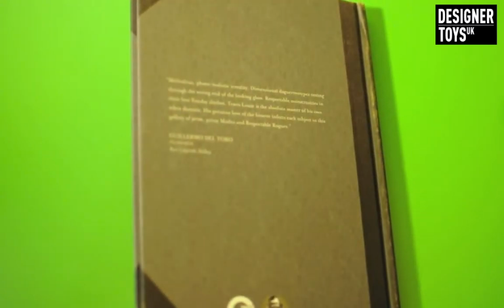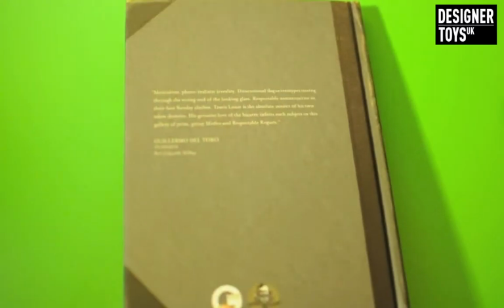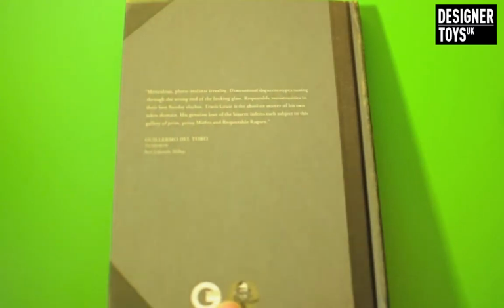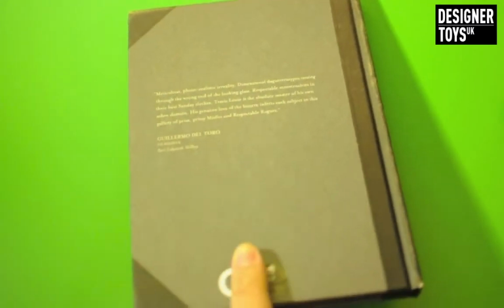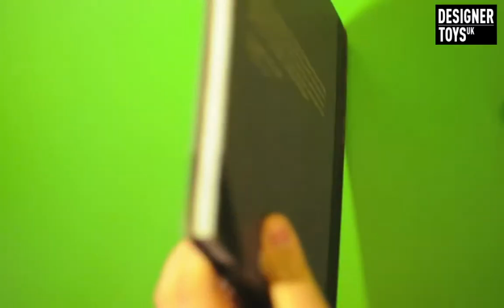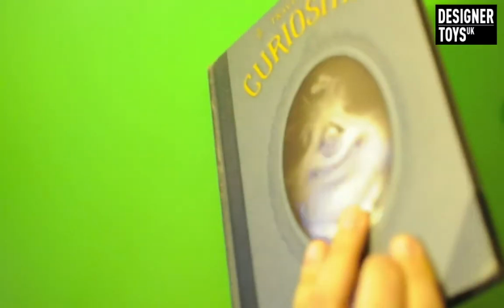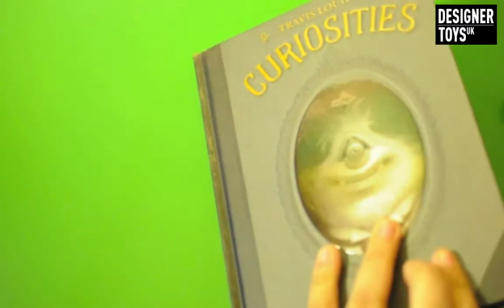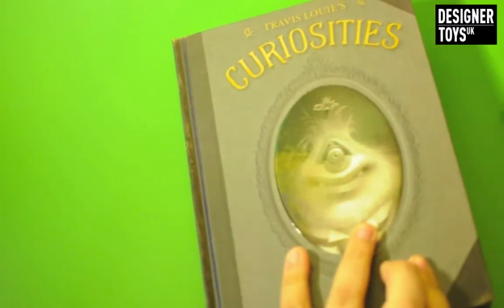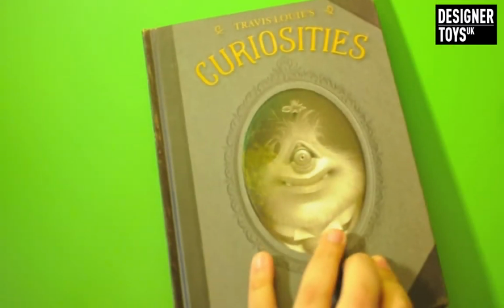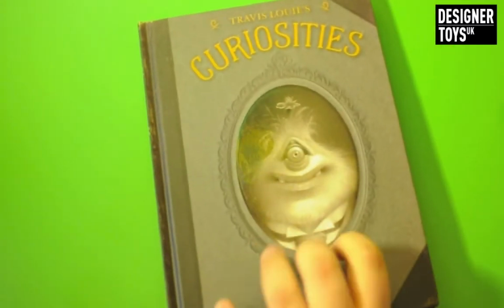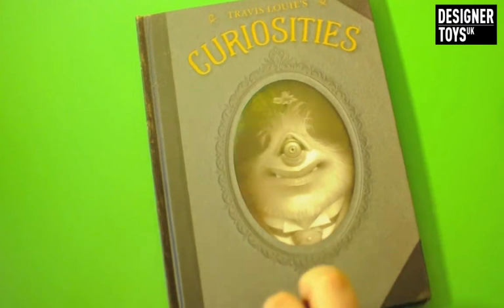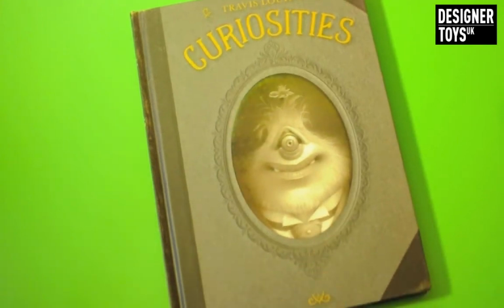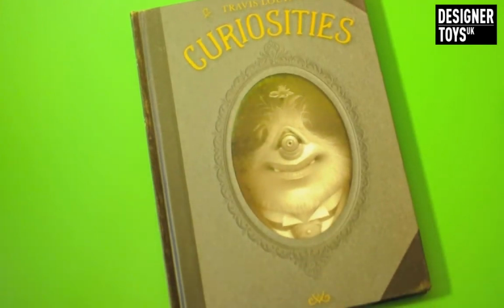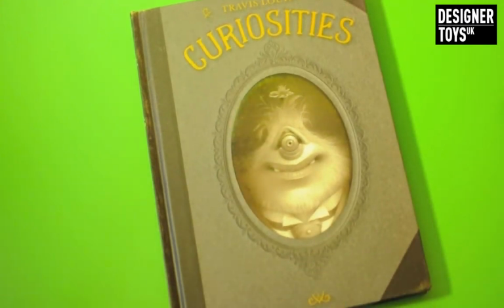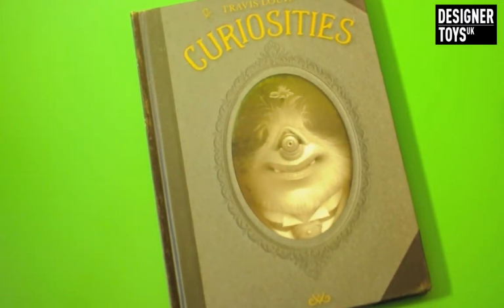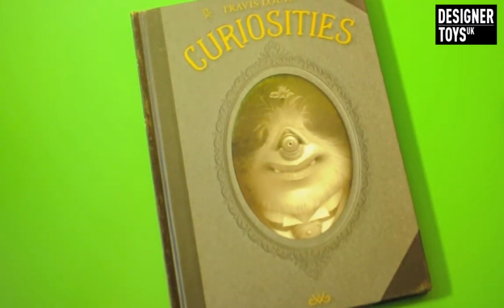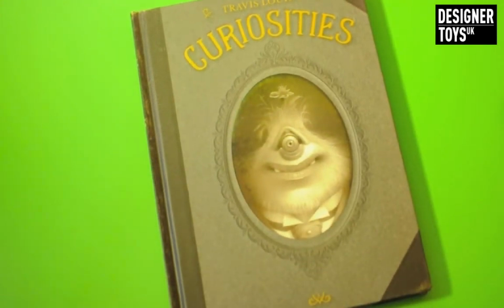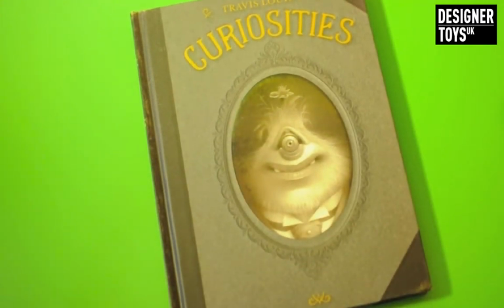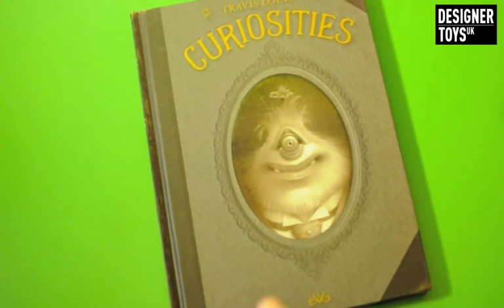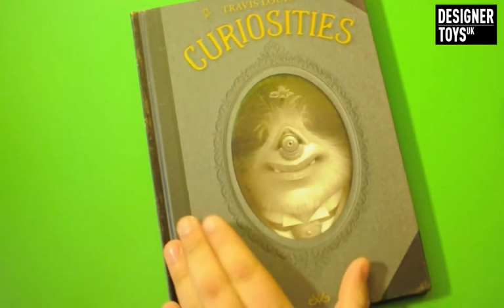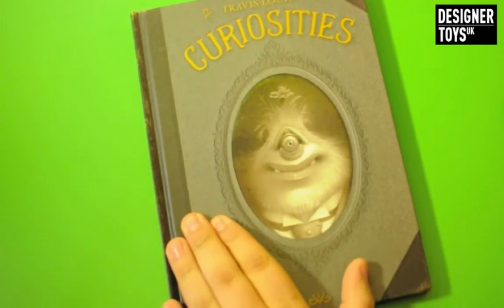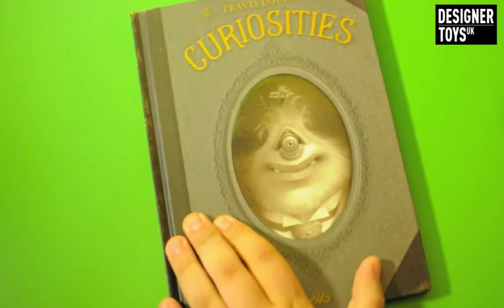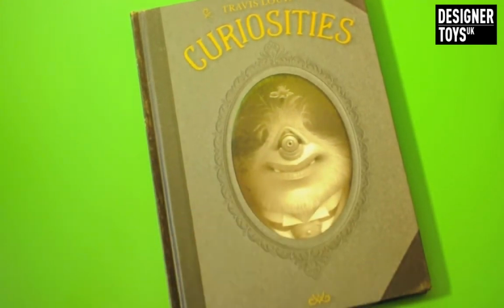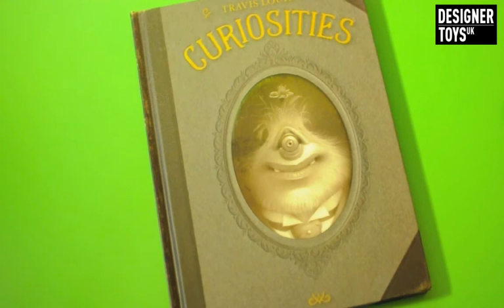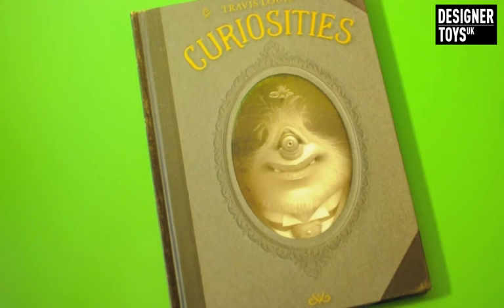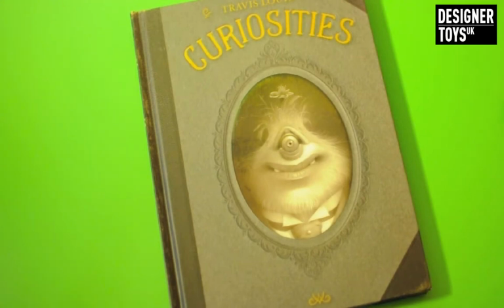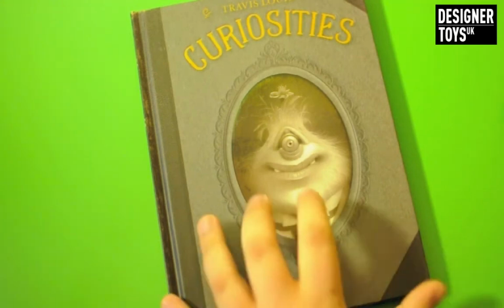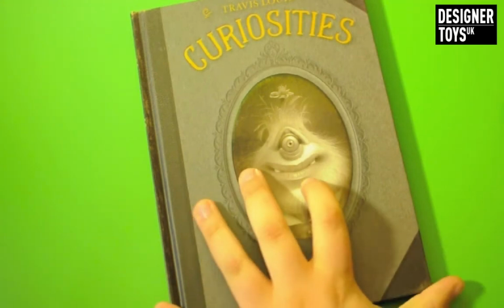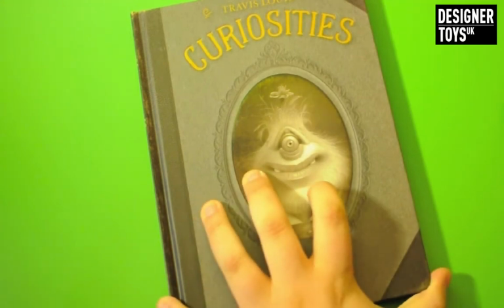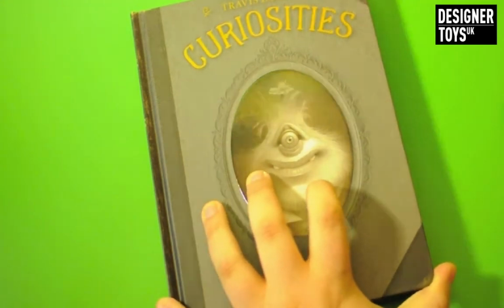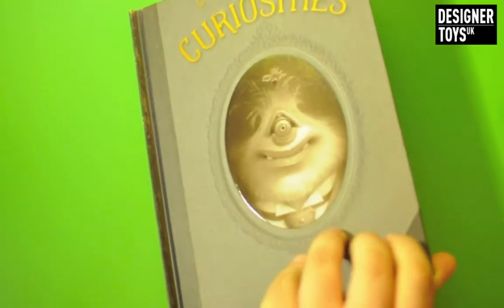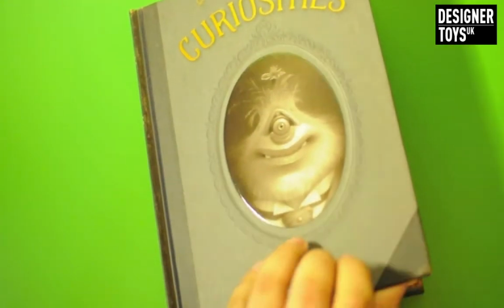I actually haven't had a look in this book - I got it this morning. I checked the contents because it arrived damaged and I've literally just set up to make a video, so let's open this together shall we.